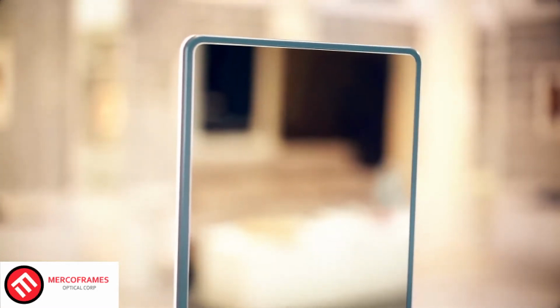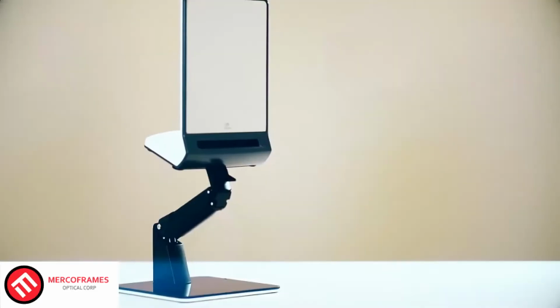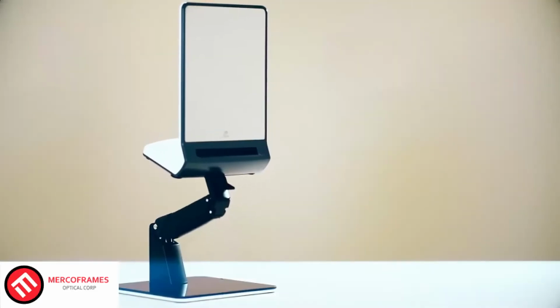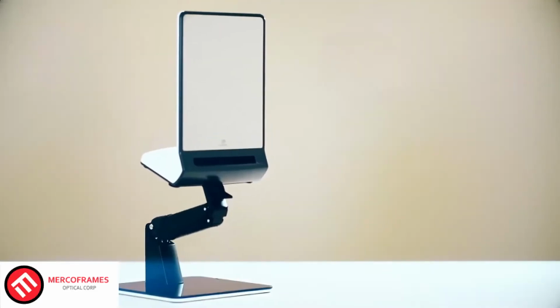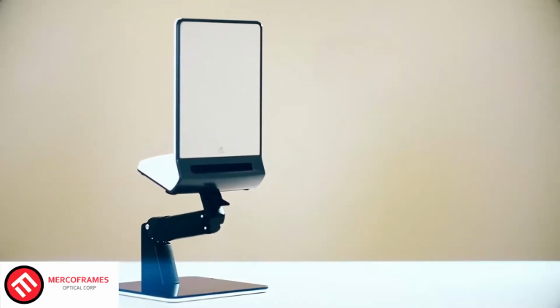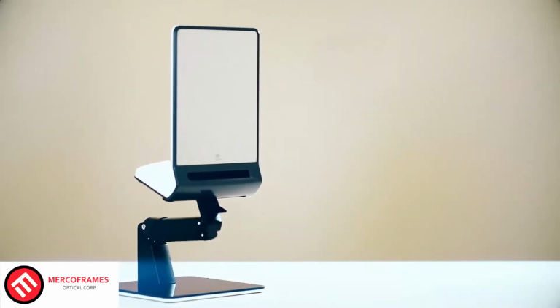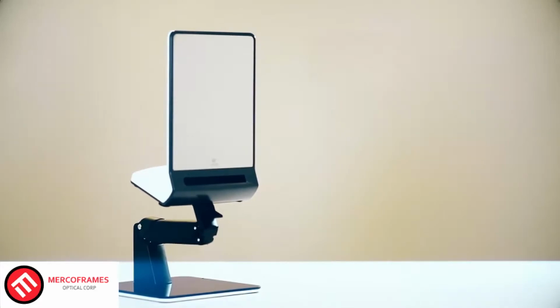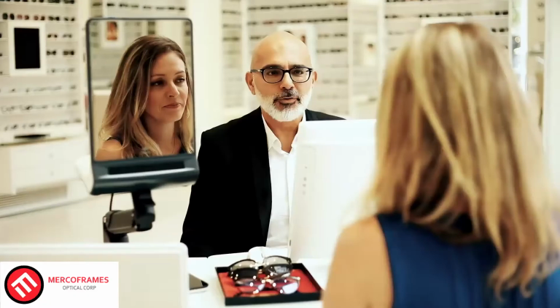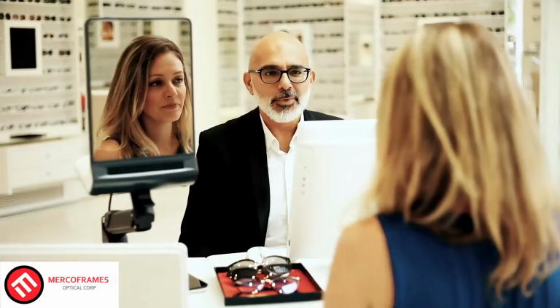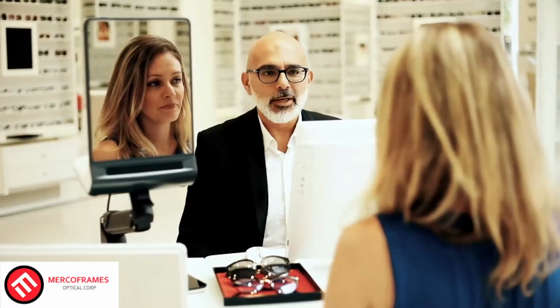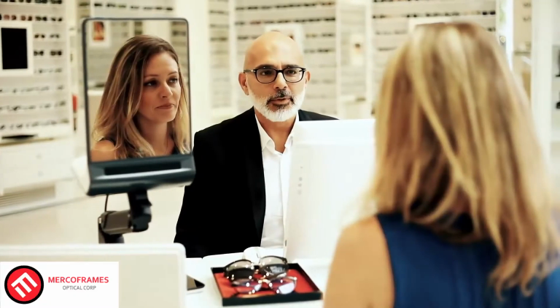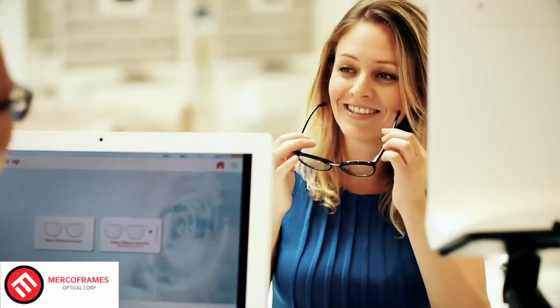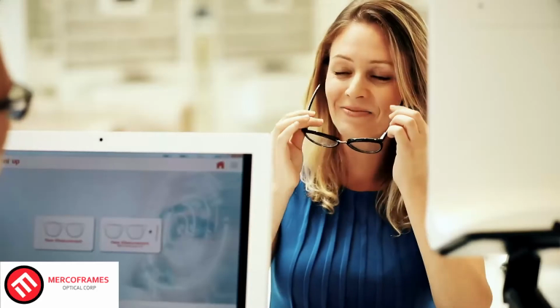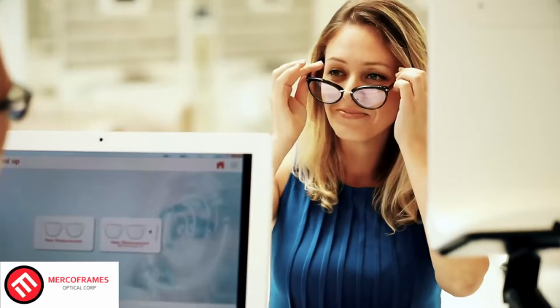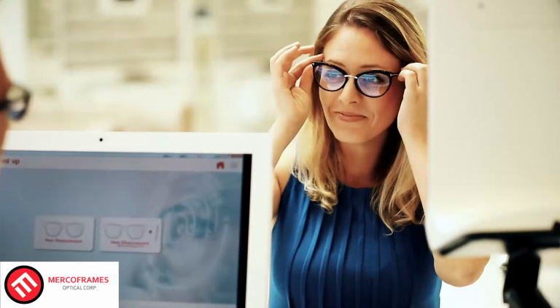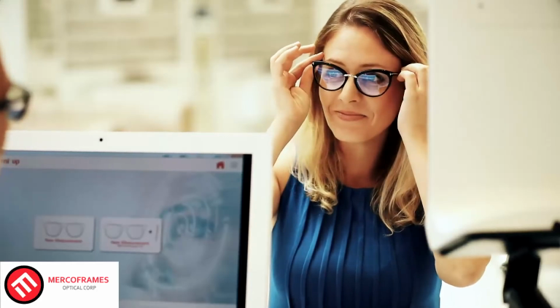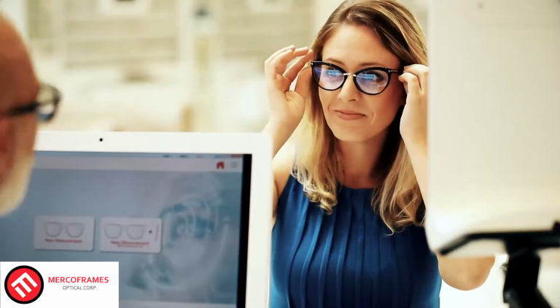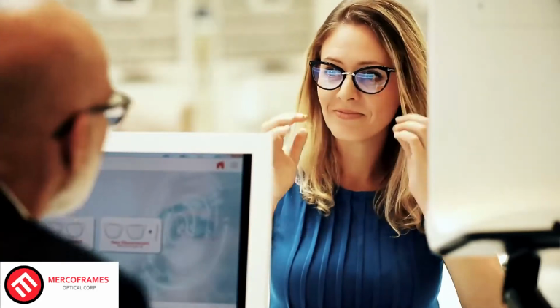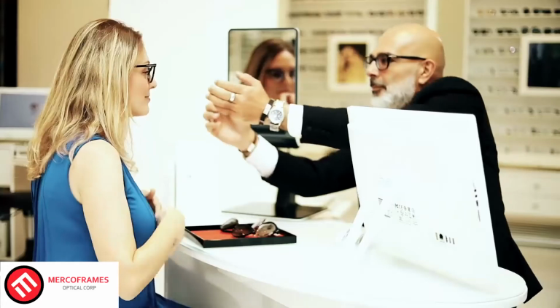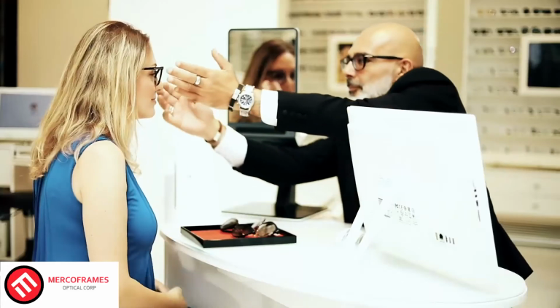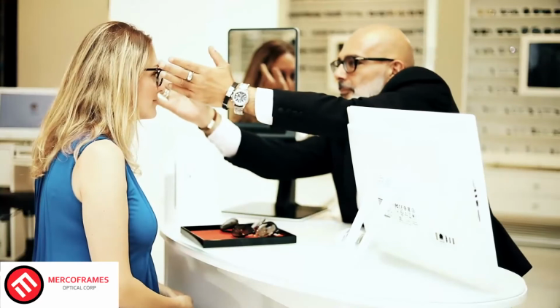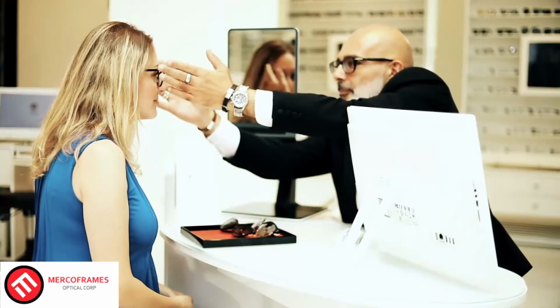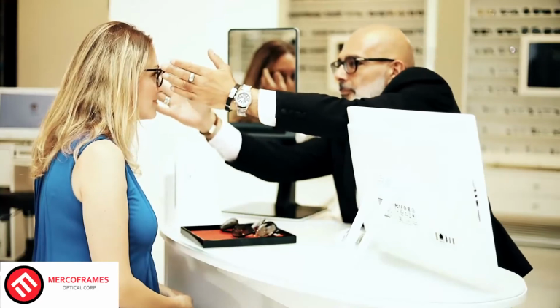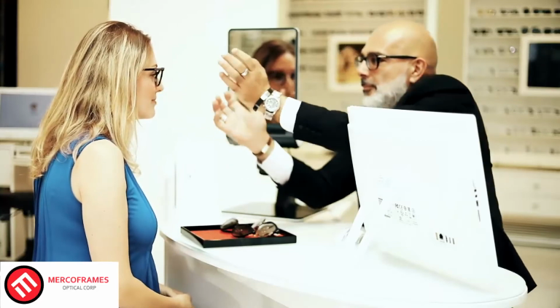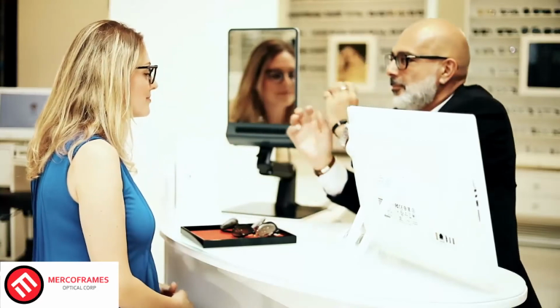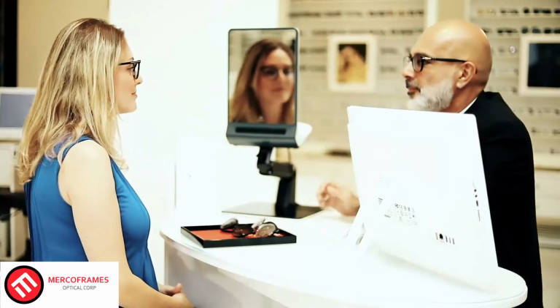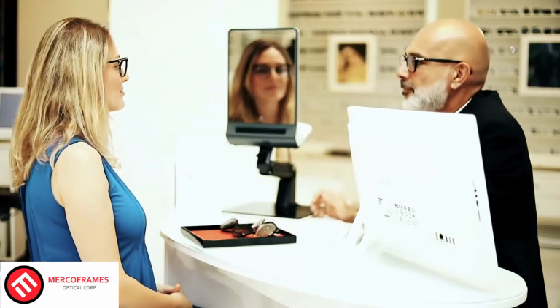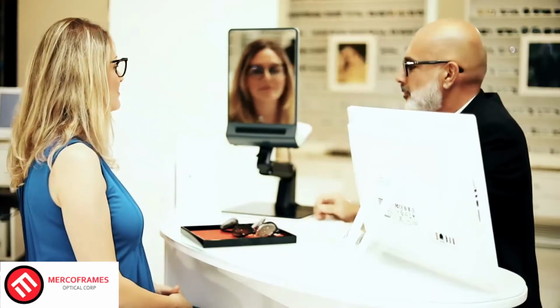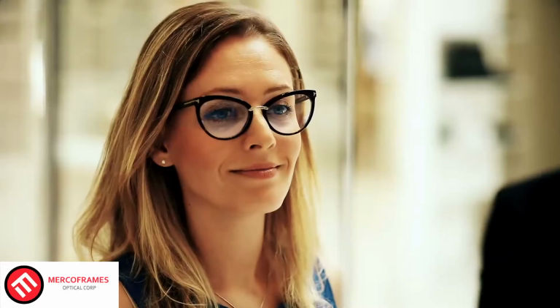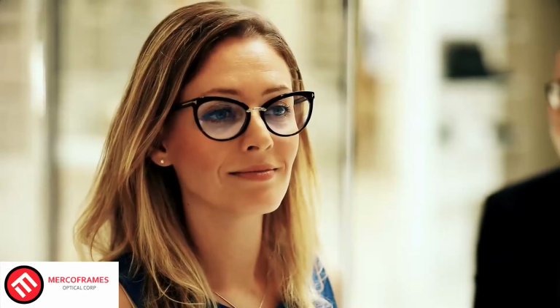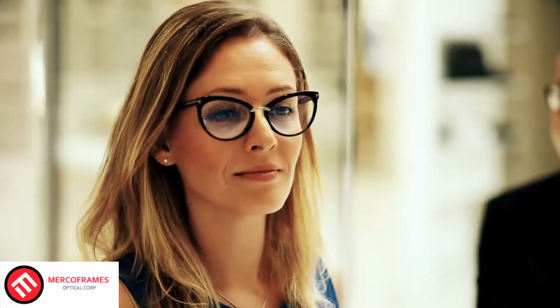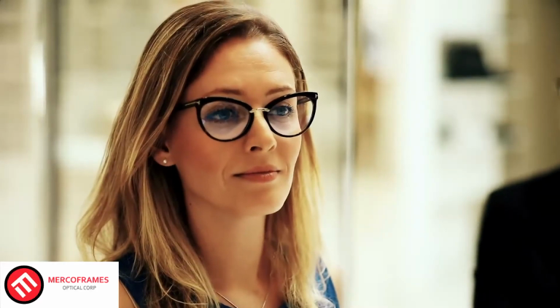An adjustable arm lets you position the mirror accurately in front of your client, allowing your client to sit comfortably with a natural head position. Your client looks in the mirror wearing their glasses, with no jigs on.